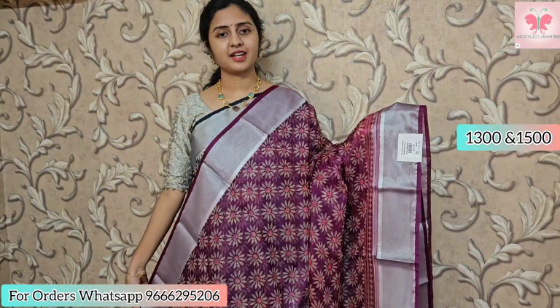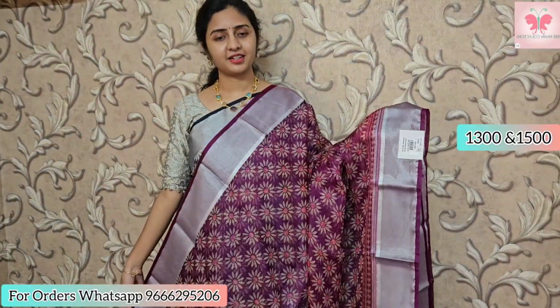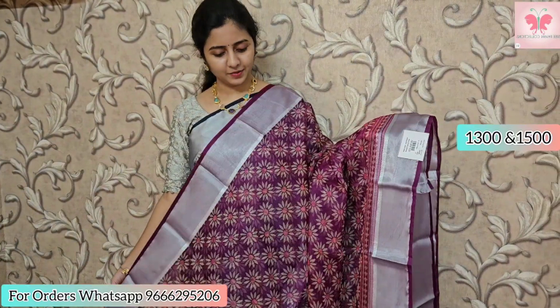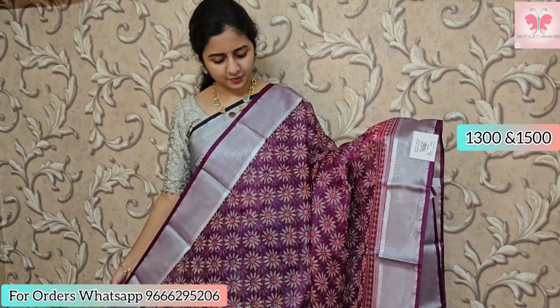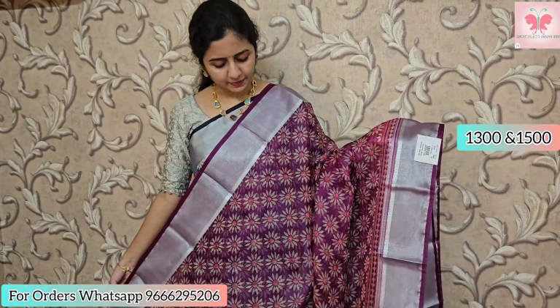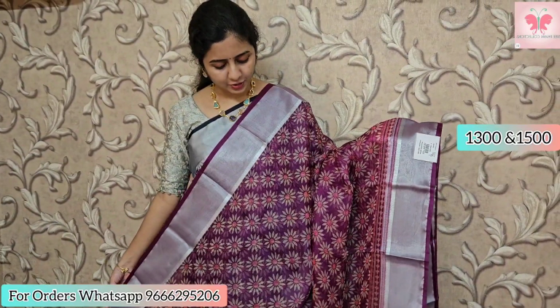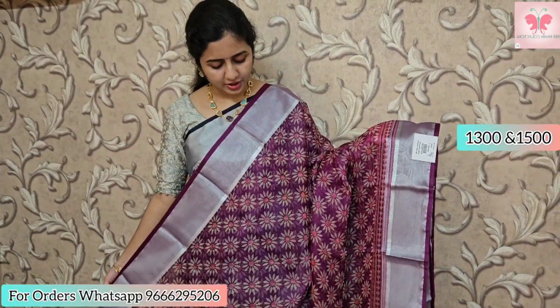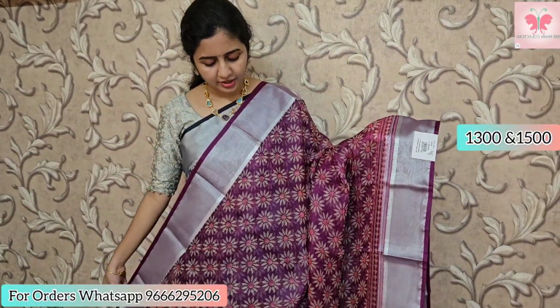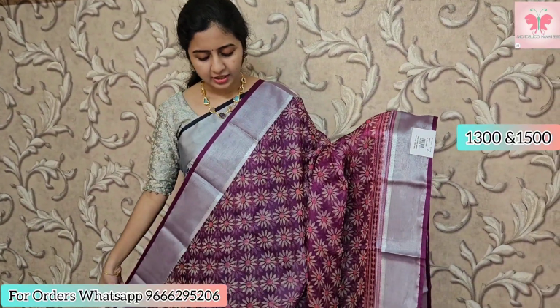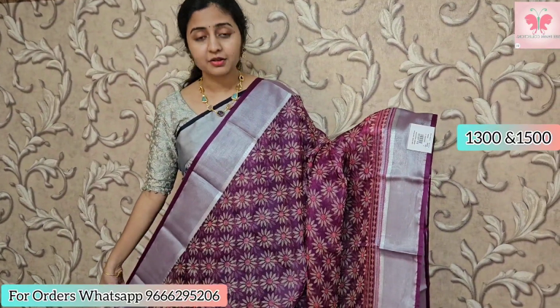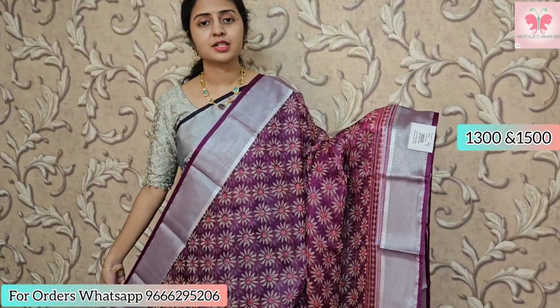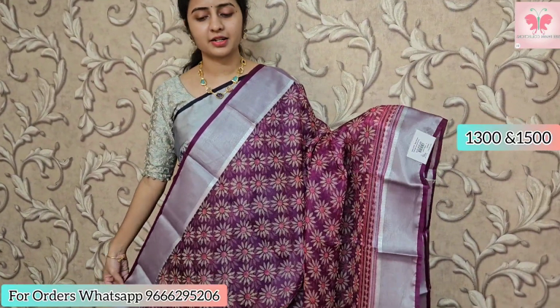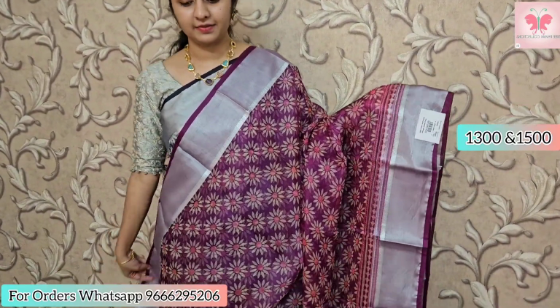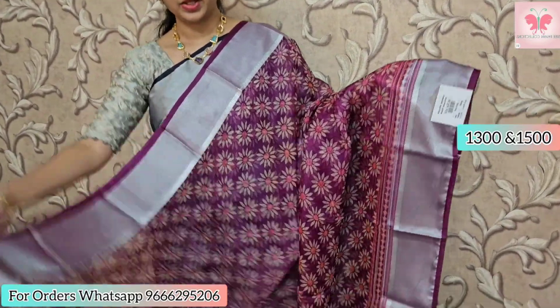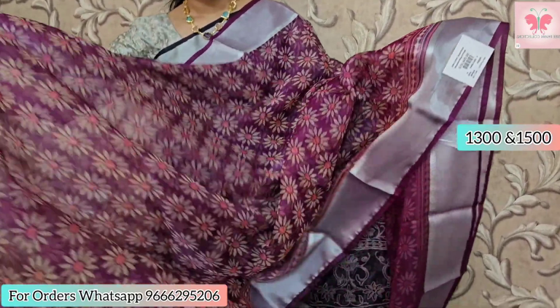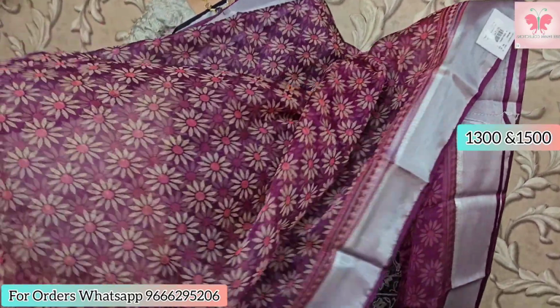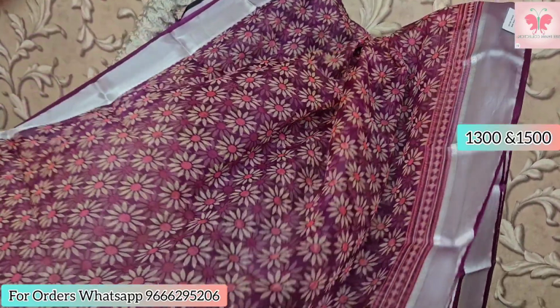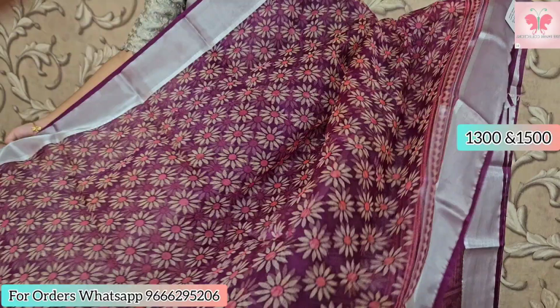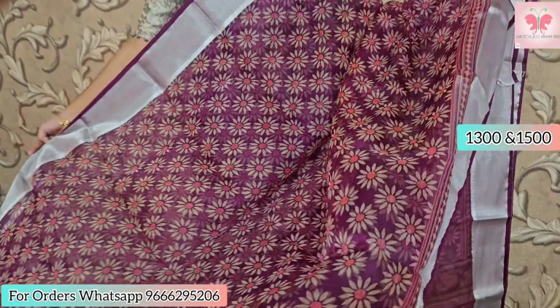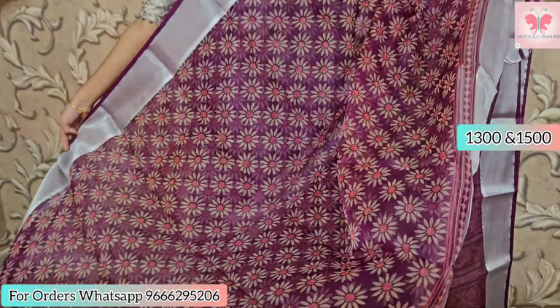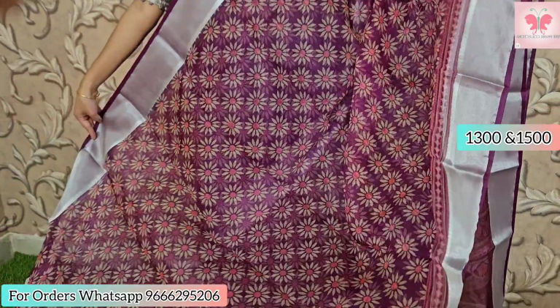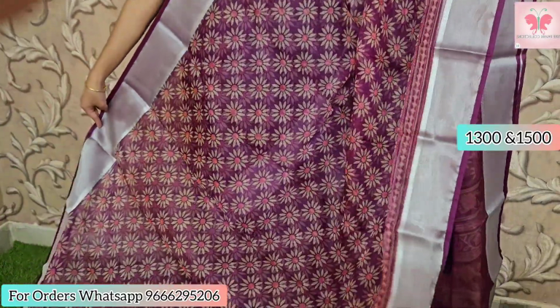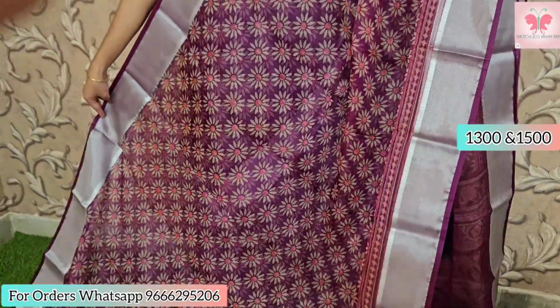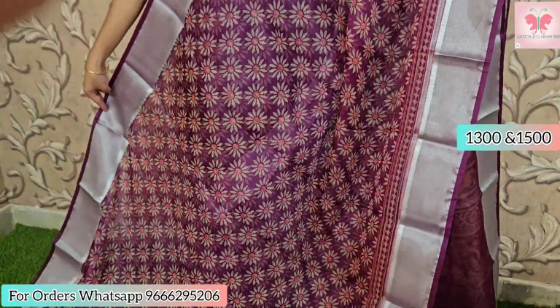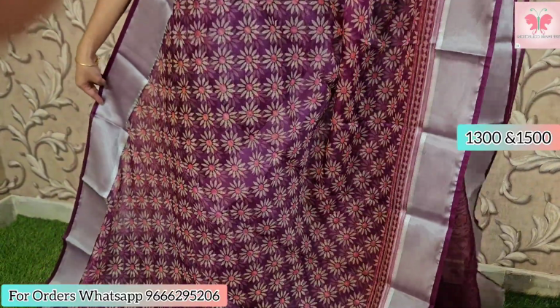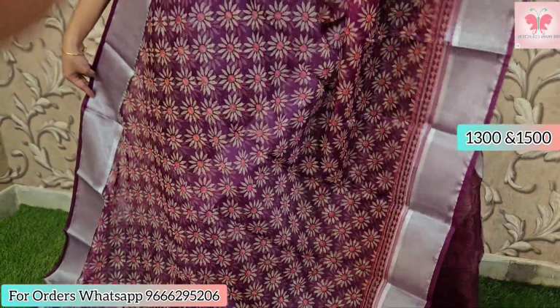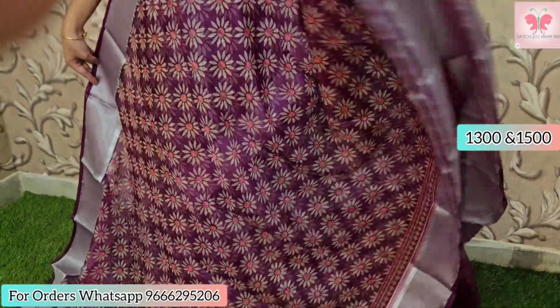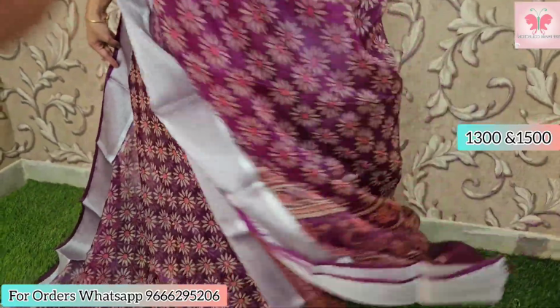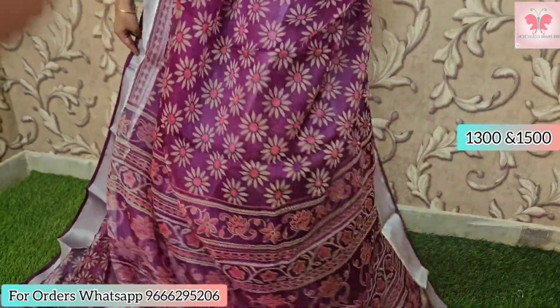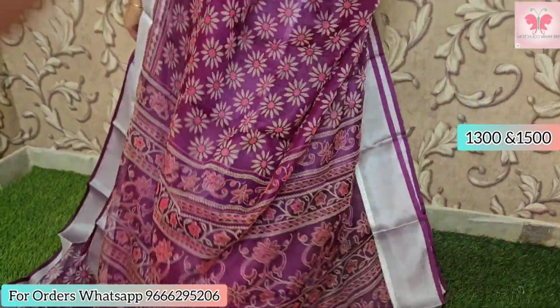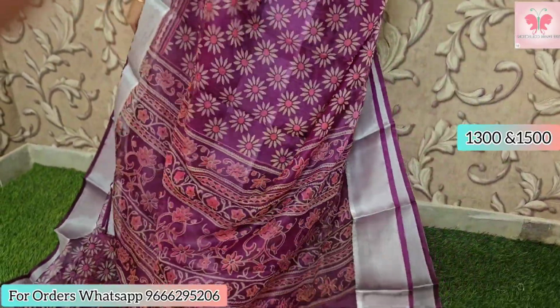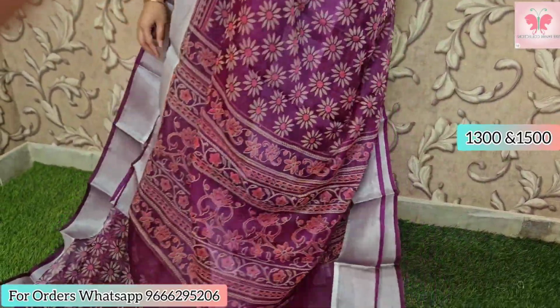Next one, there is a purple color. And the next one is yellow color, with the same design.